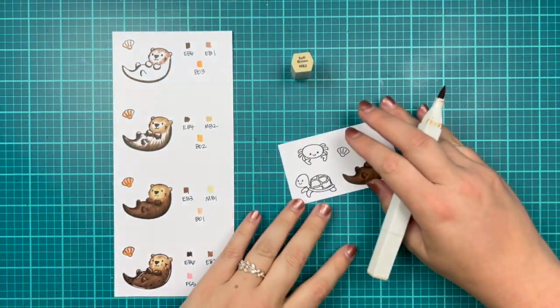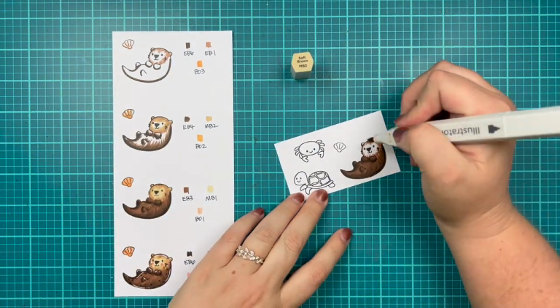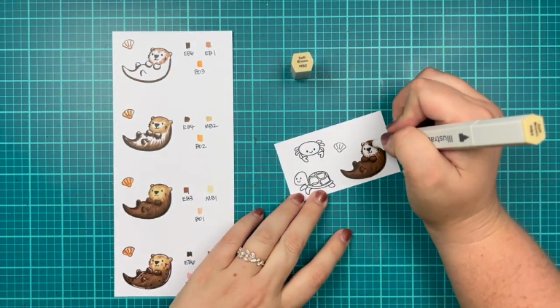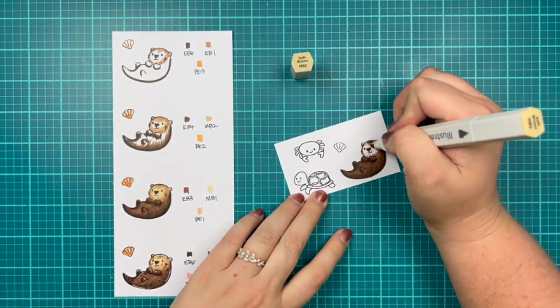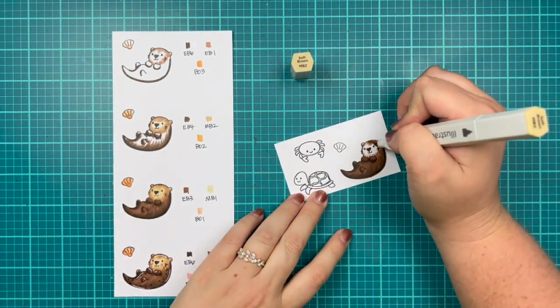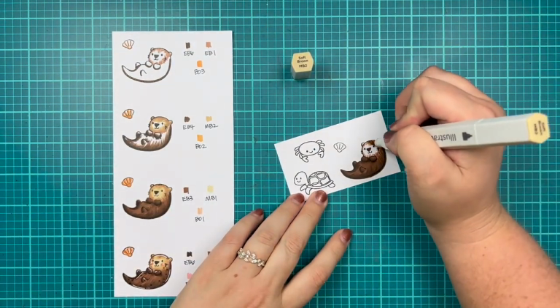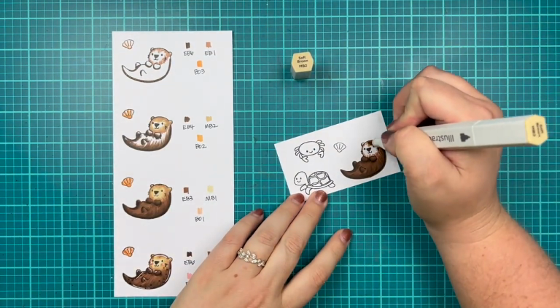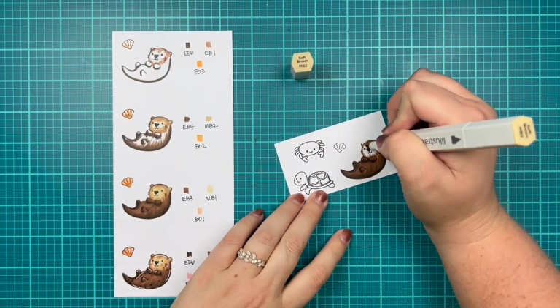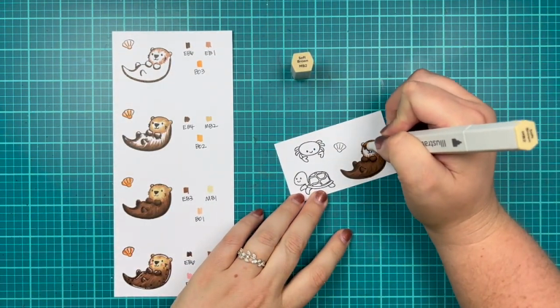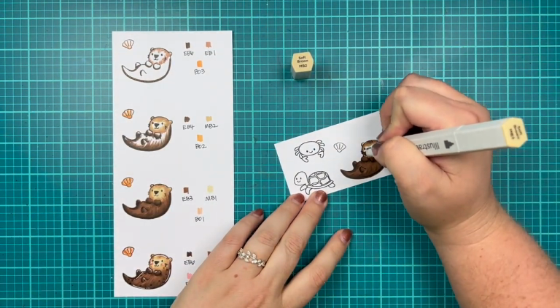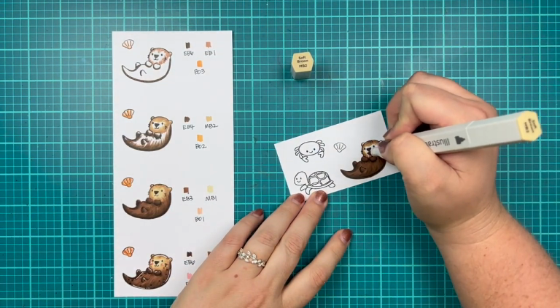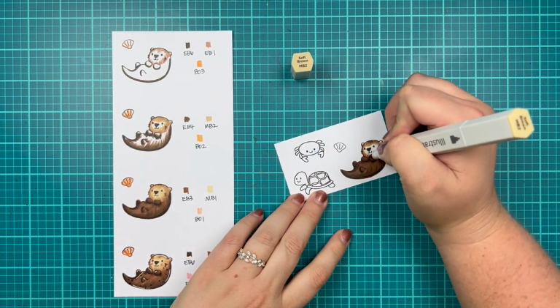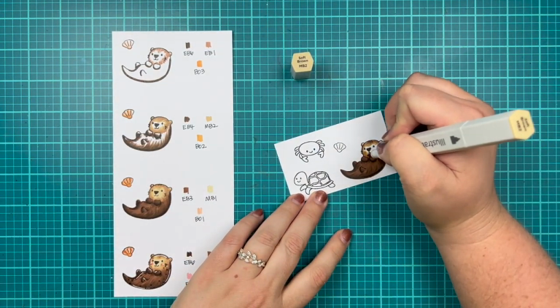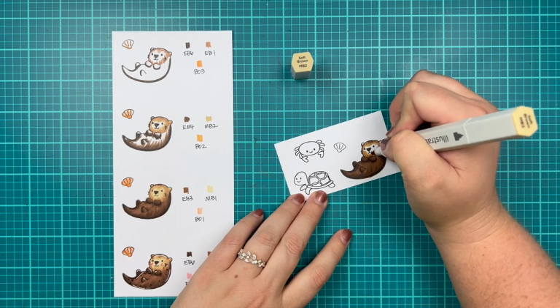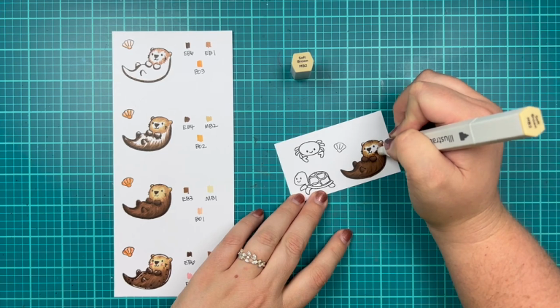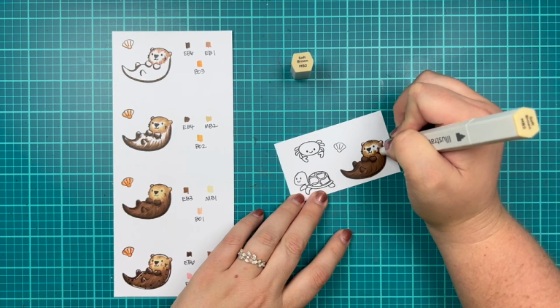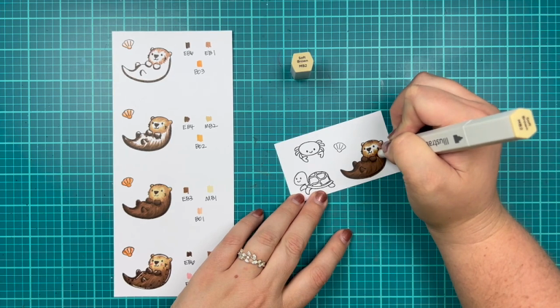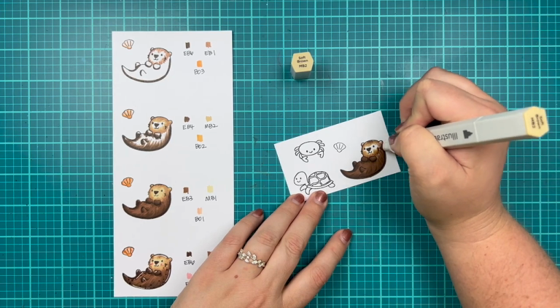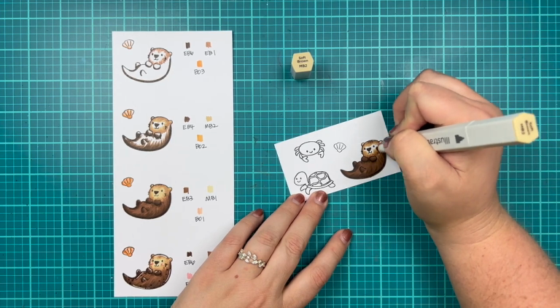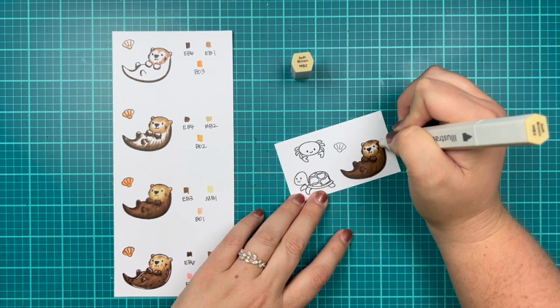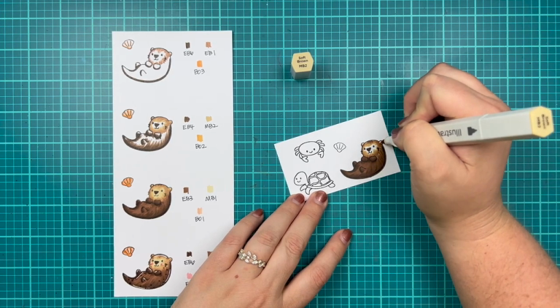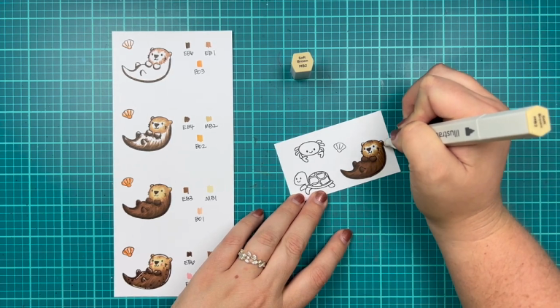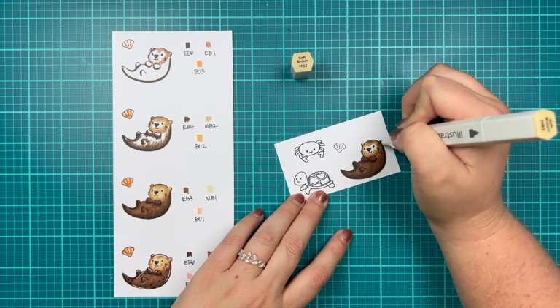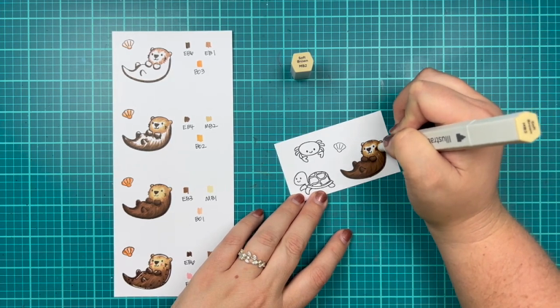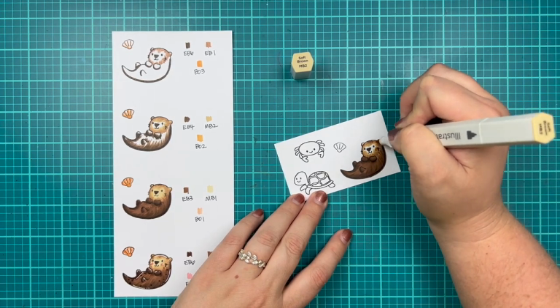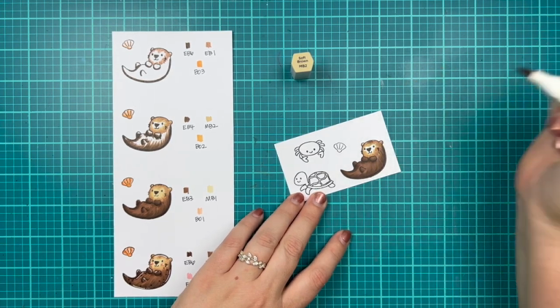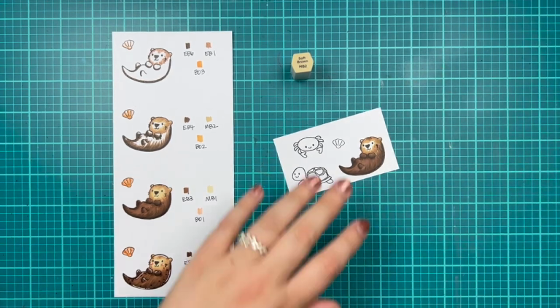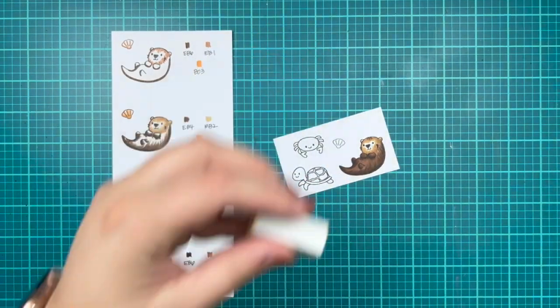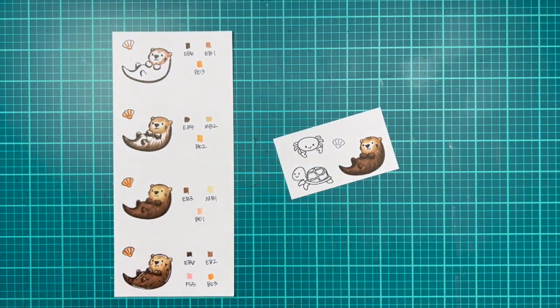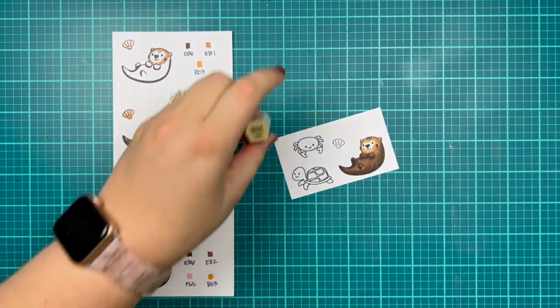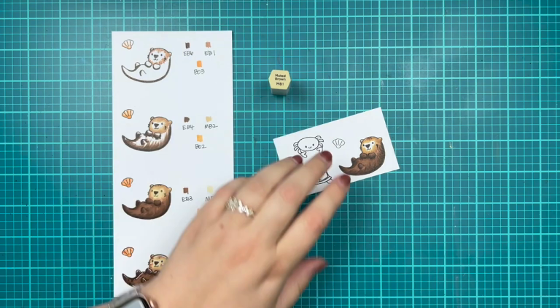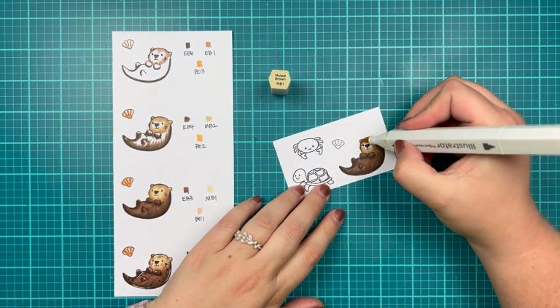For the shell I go from BO3, BO2, and BO1, then use the darkest shade BO3 to add in more little speckles. Then I grab my white gel pen to add highlights.